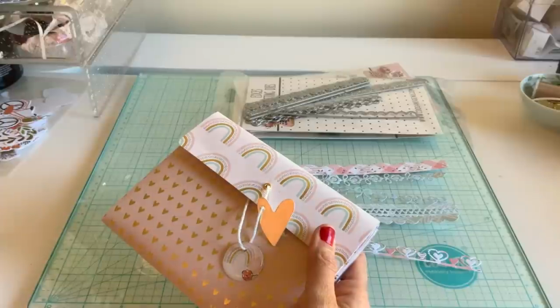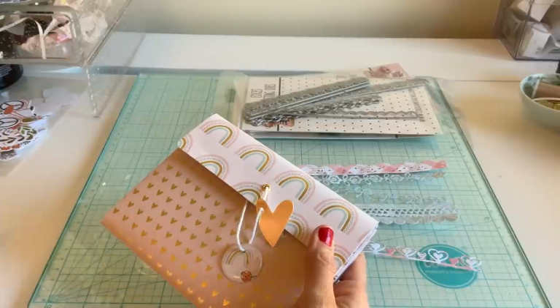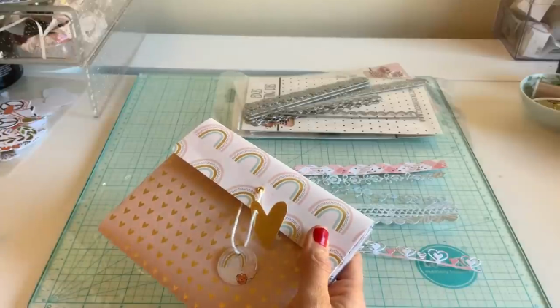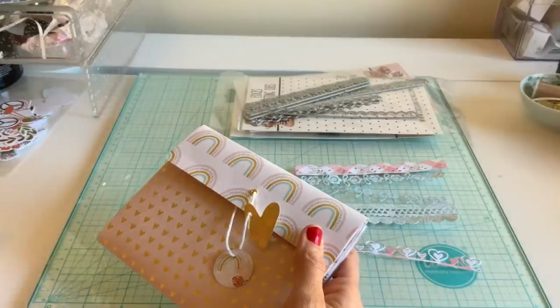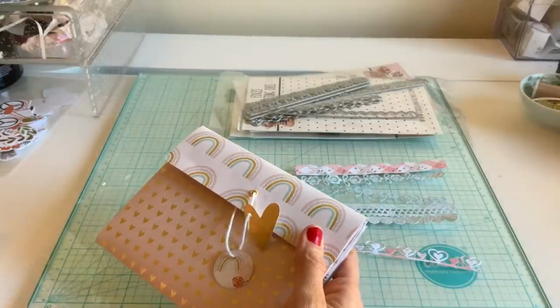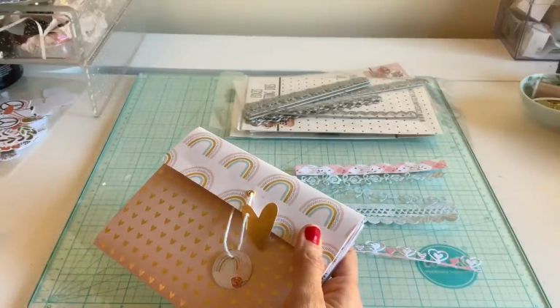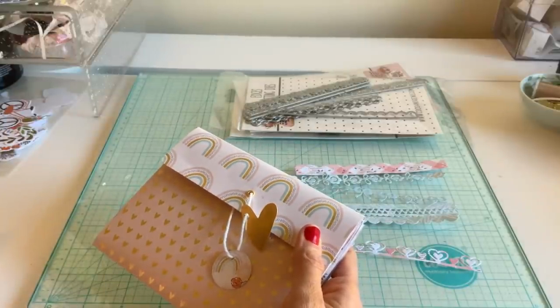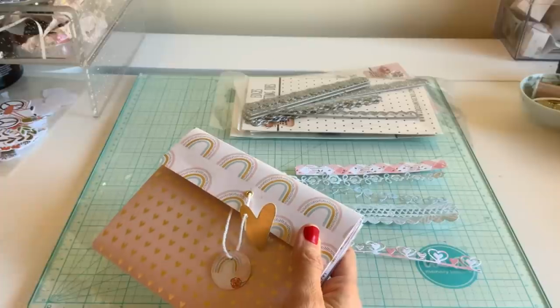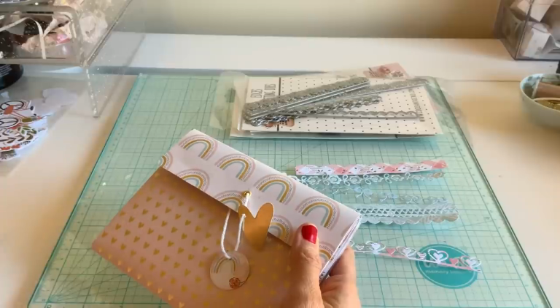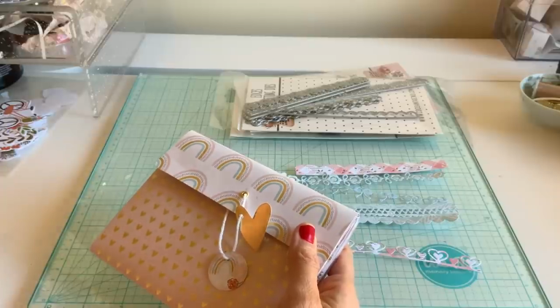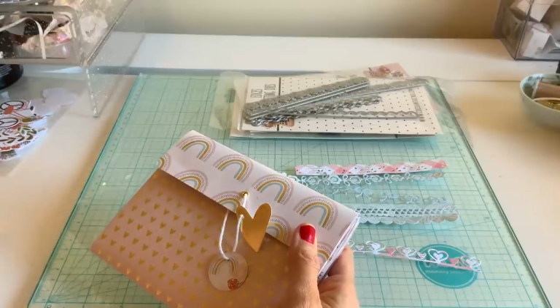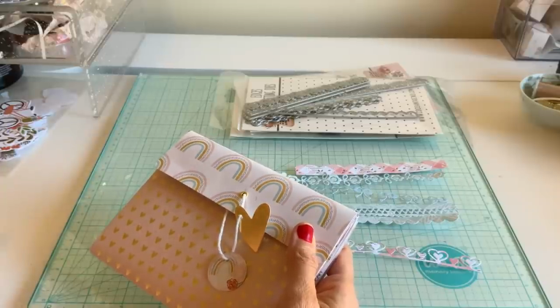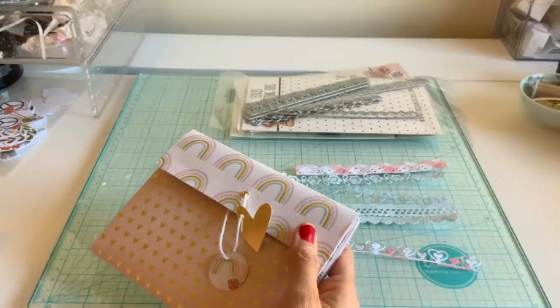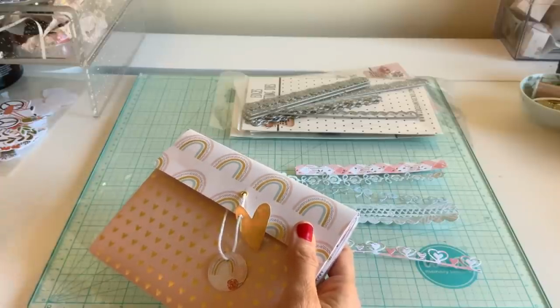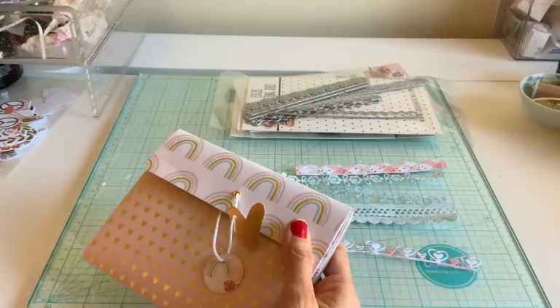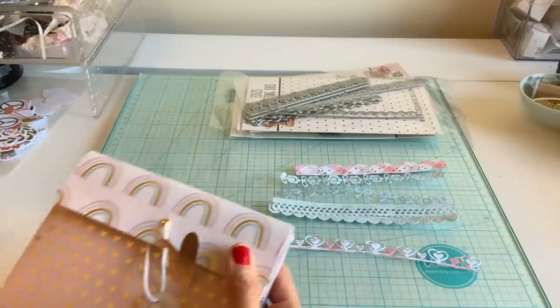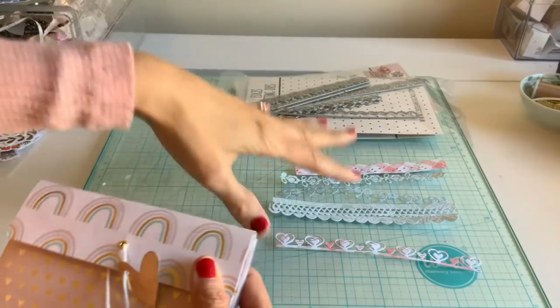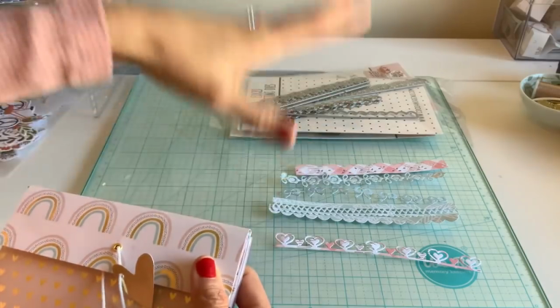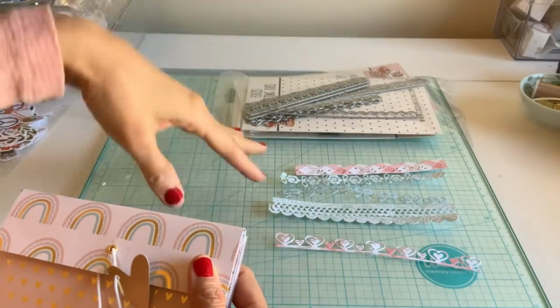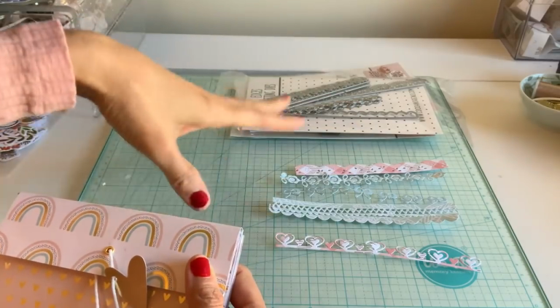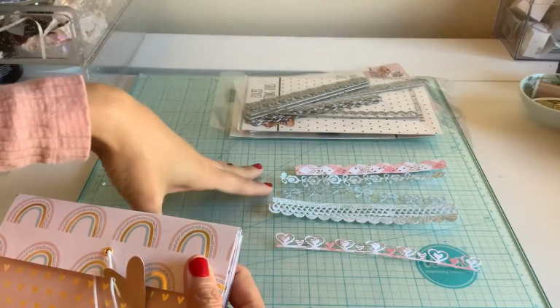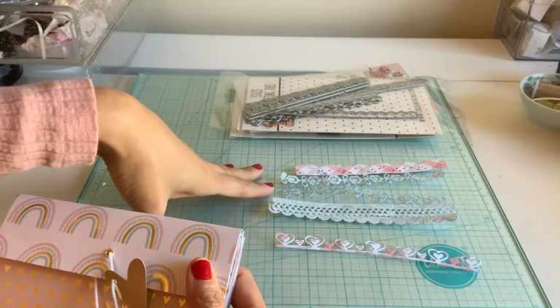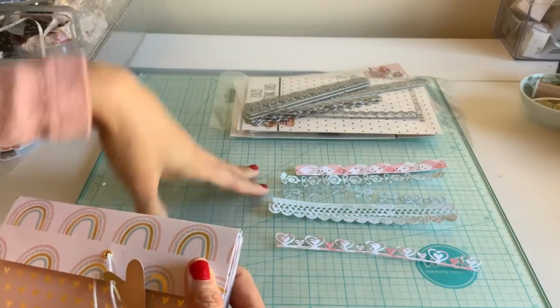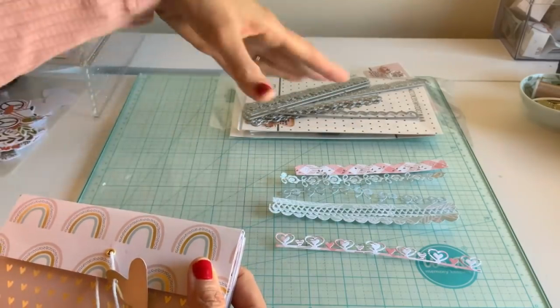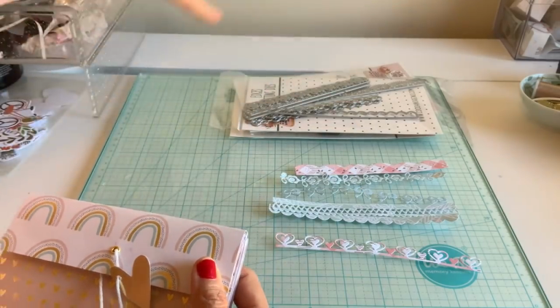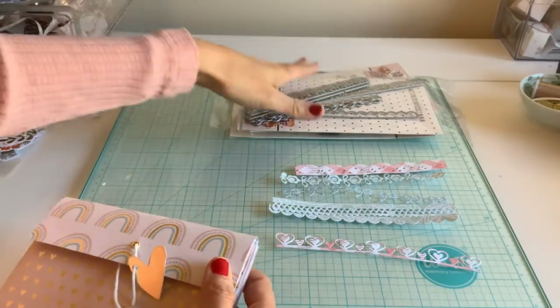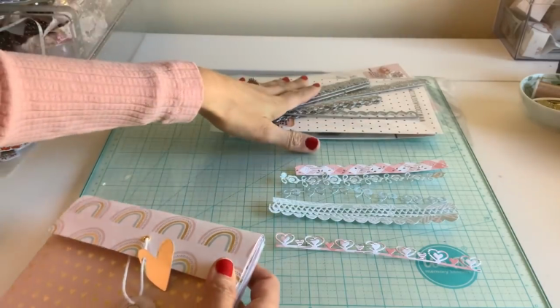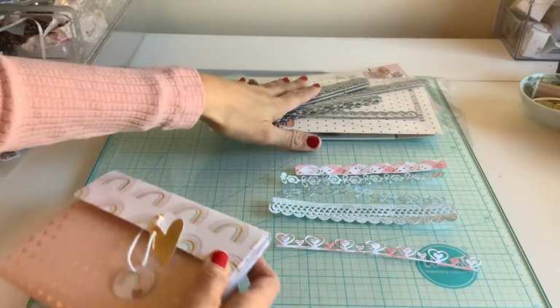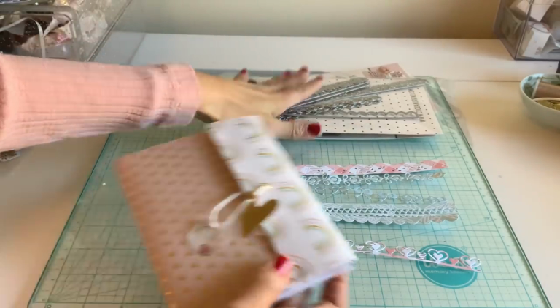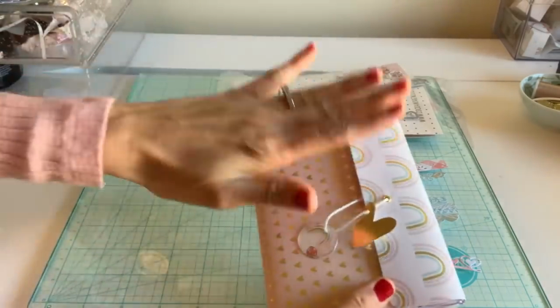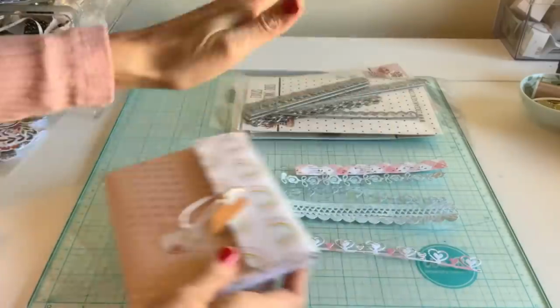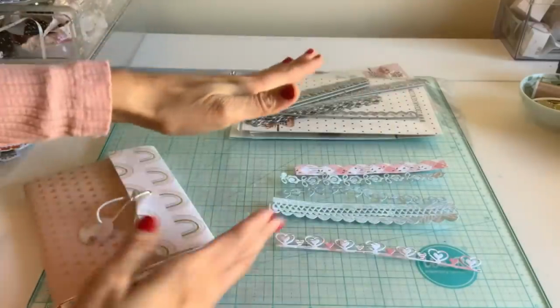Happy Saturday everyone! I am doing a fun envelope album today. I'm using my Coco and Reno dies today because you guys know I'm a team designer, so I will be using a couple of them.